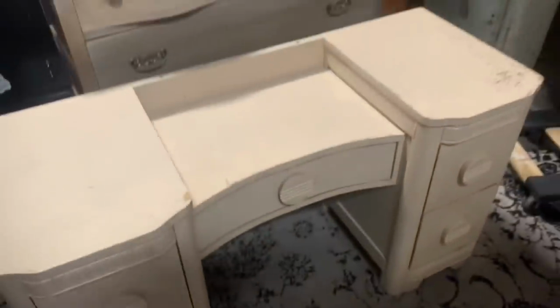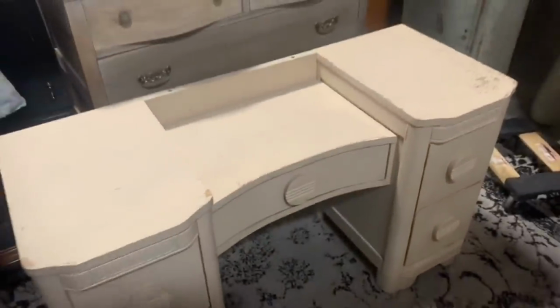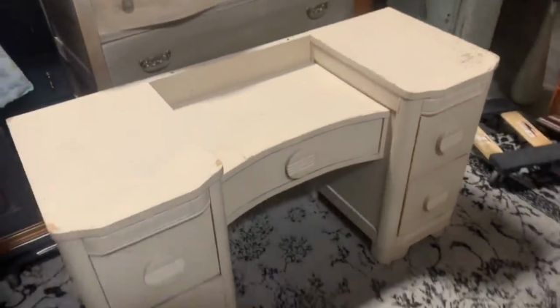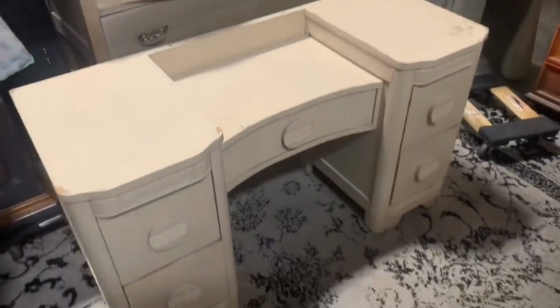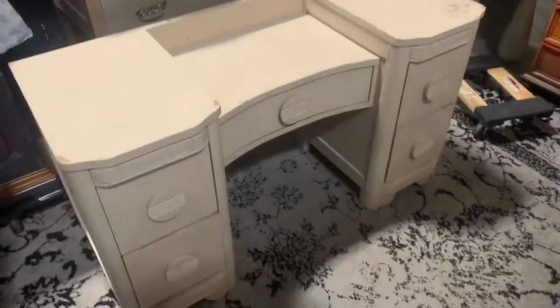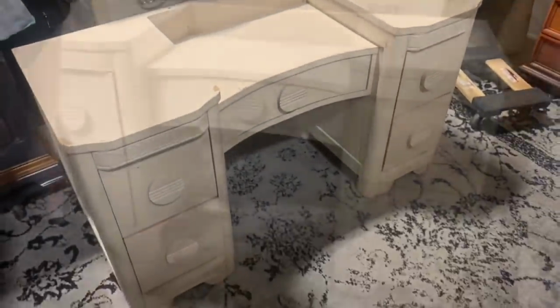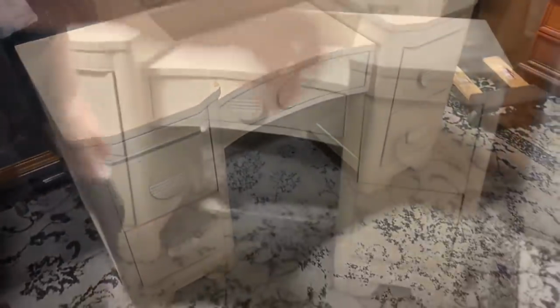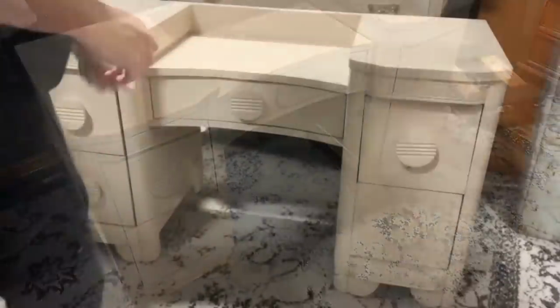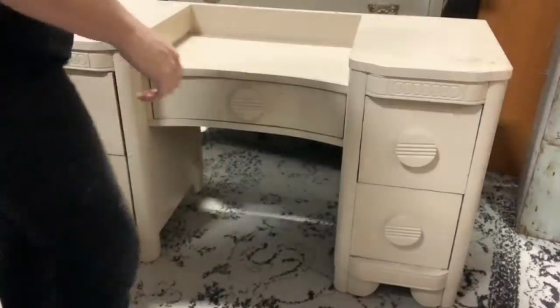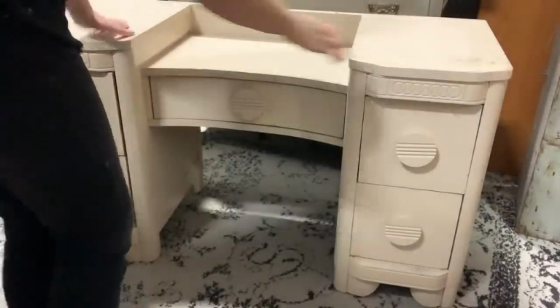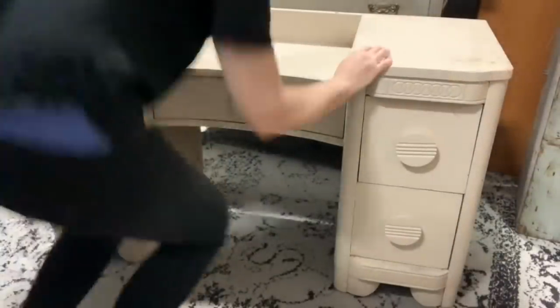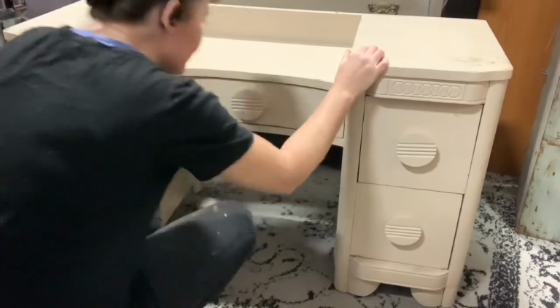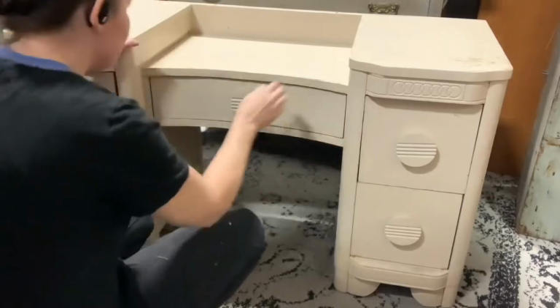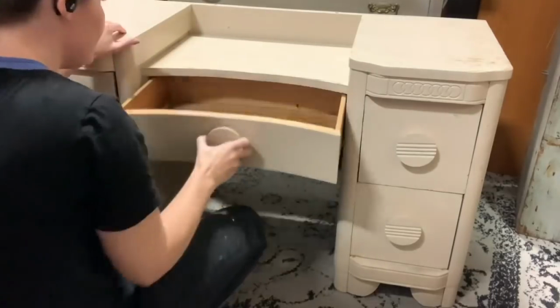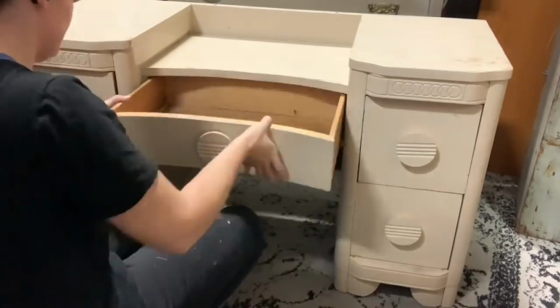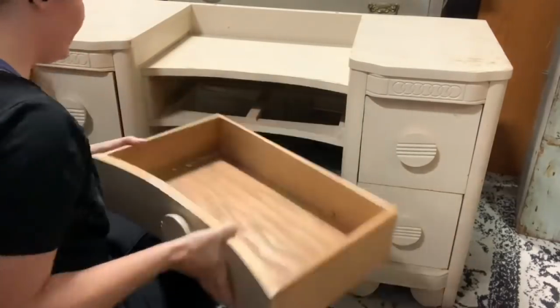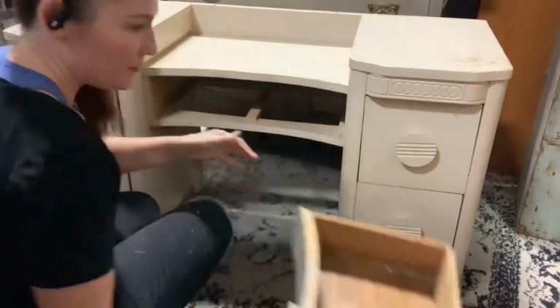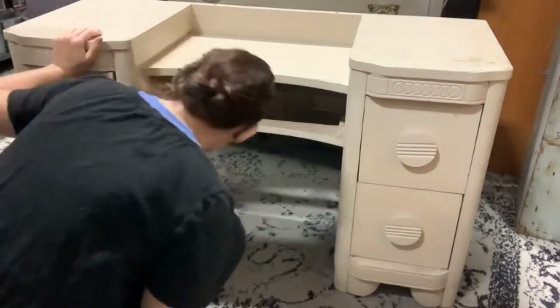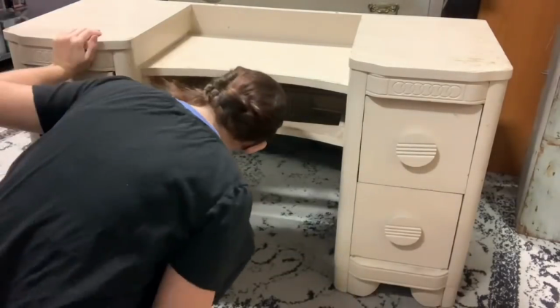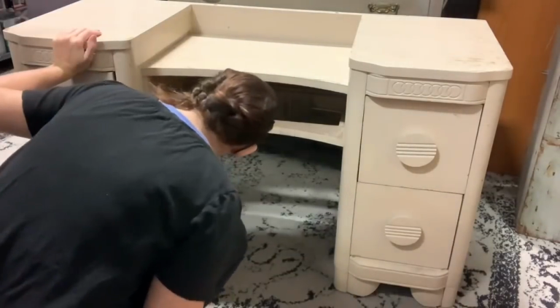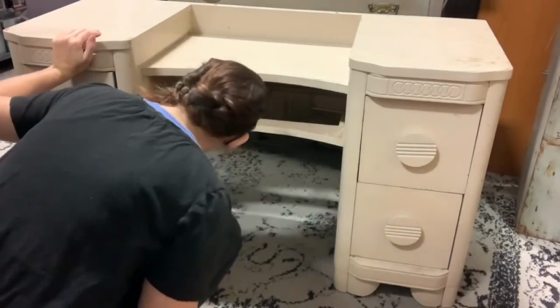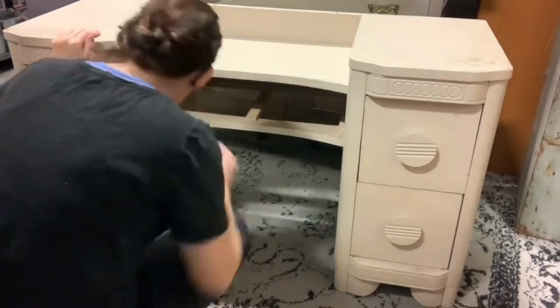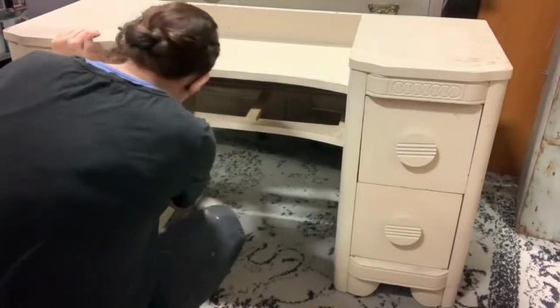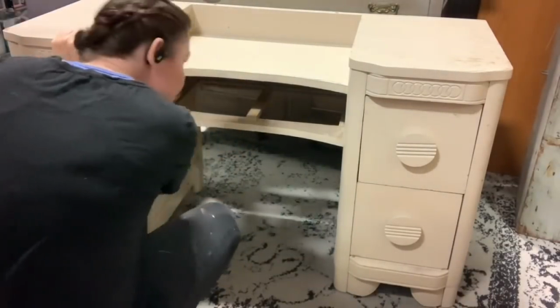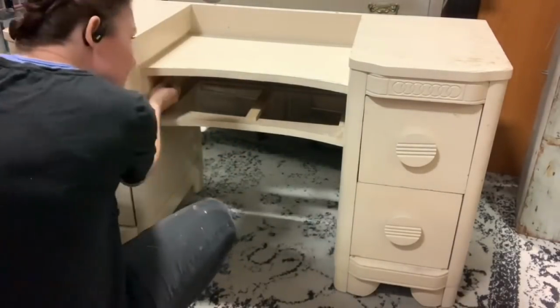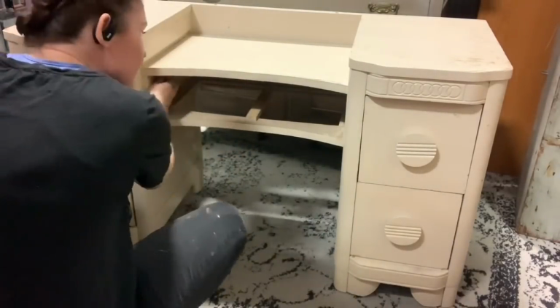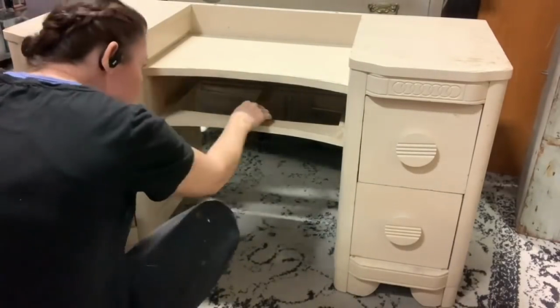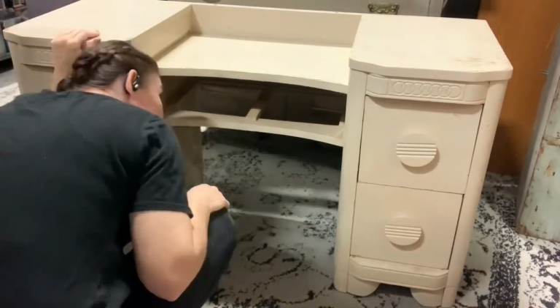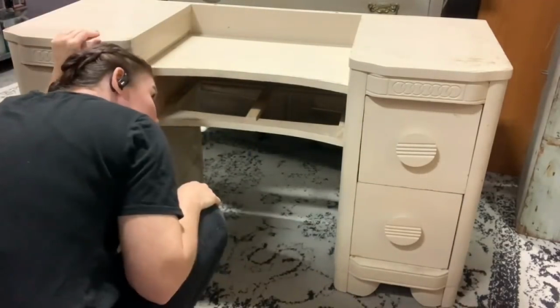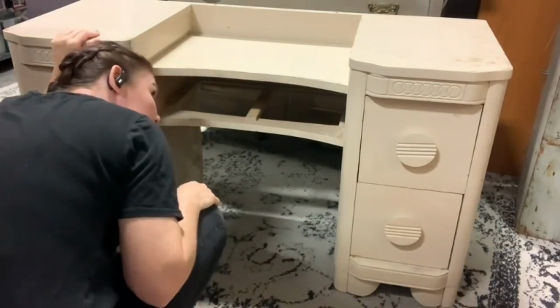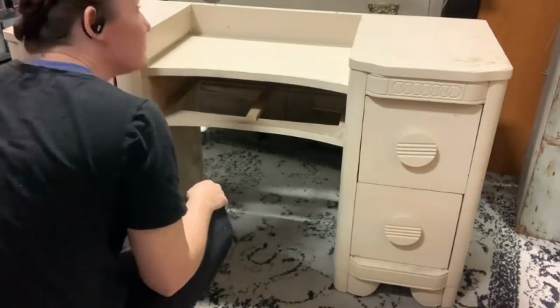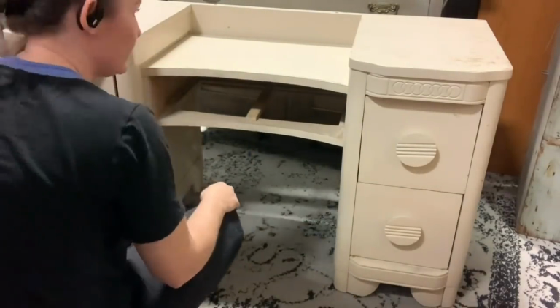It has an oak veneer so some parts of it are solid, a lot of it's not. The whole piece is solid wood — I just meant it's not completely solid oak.